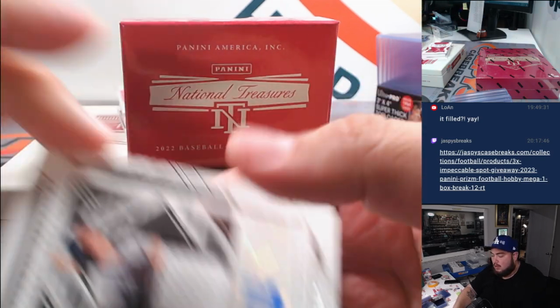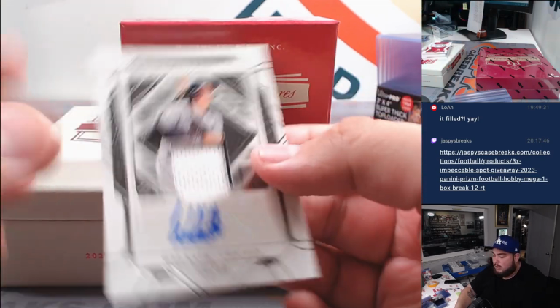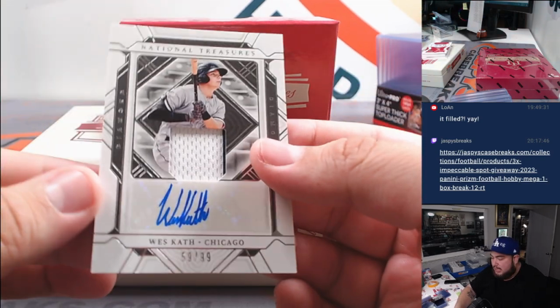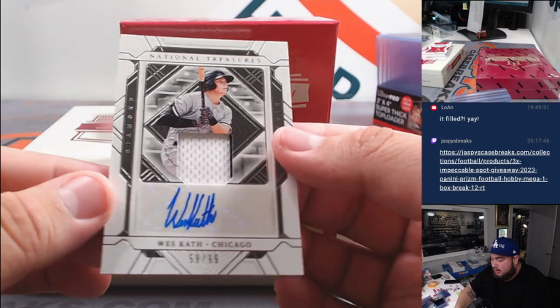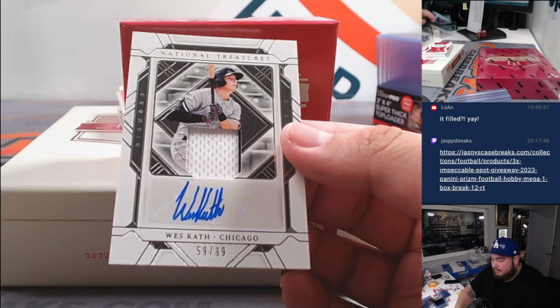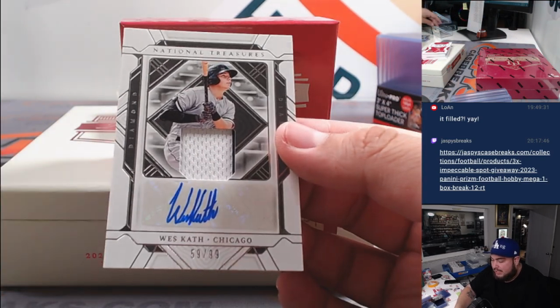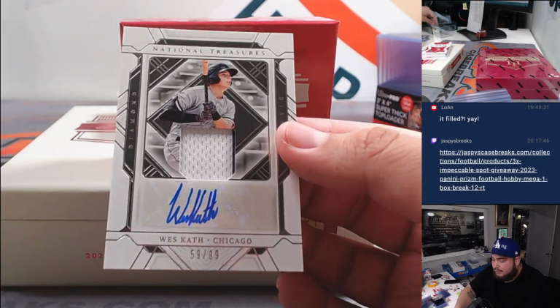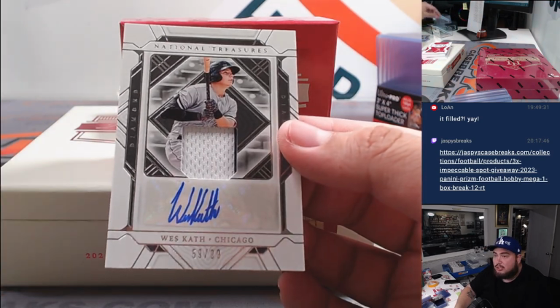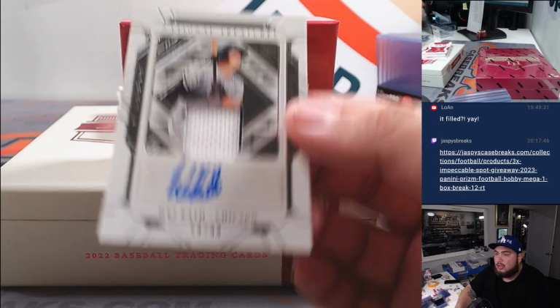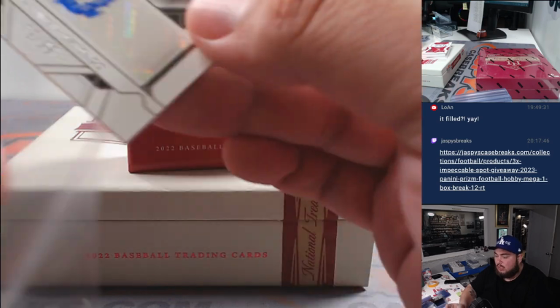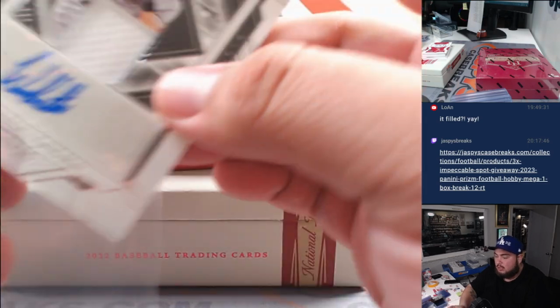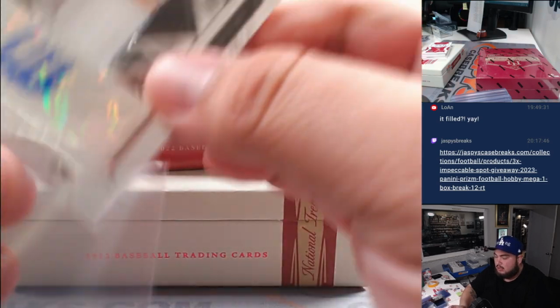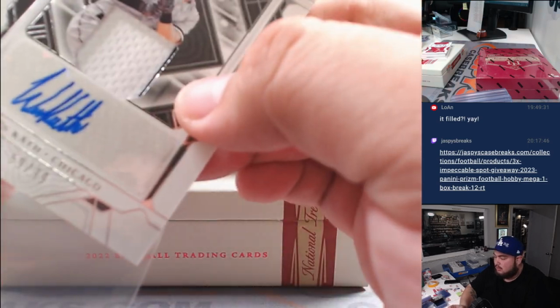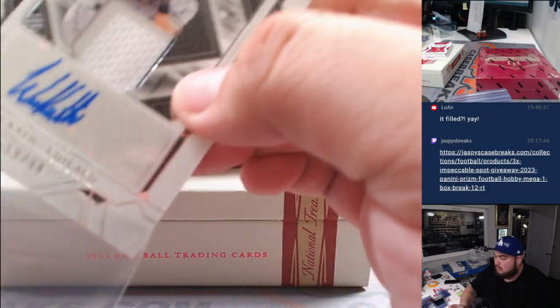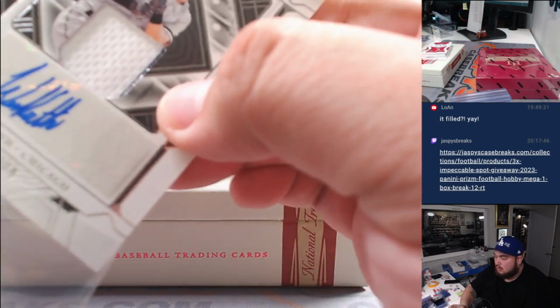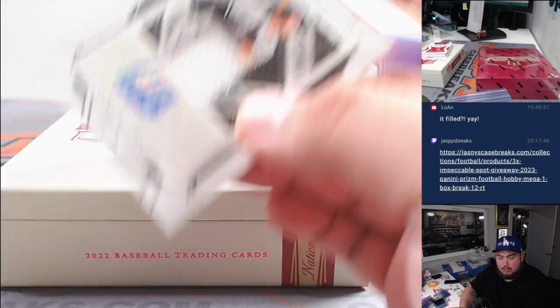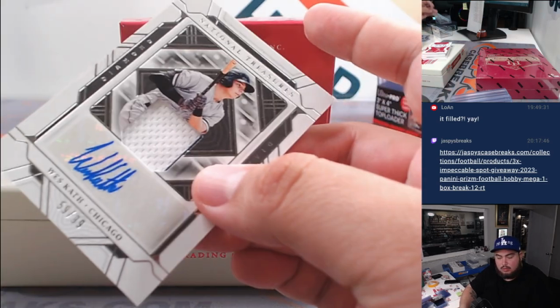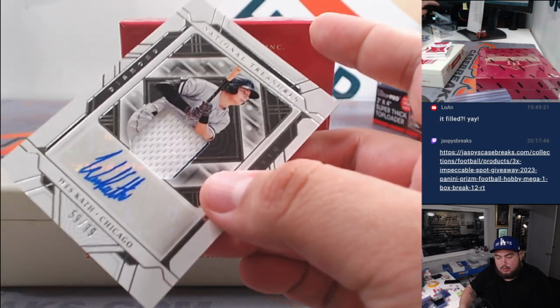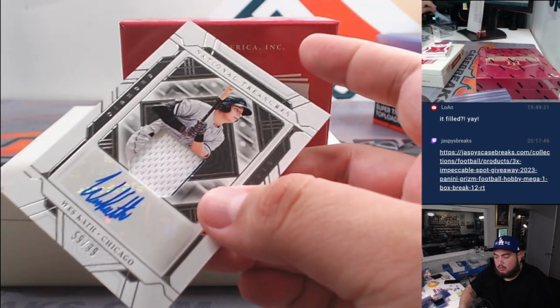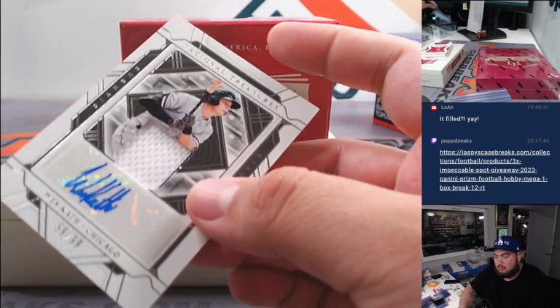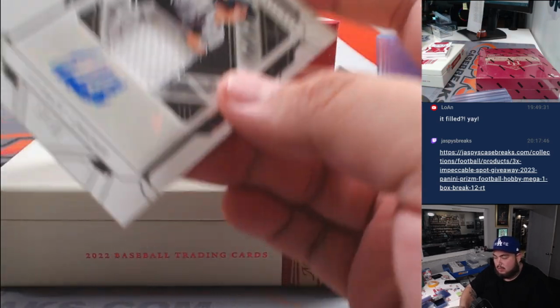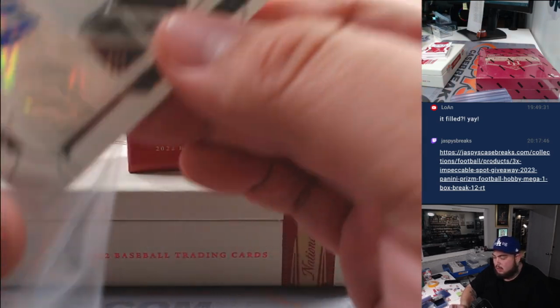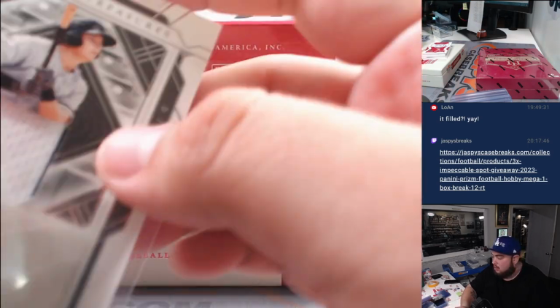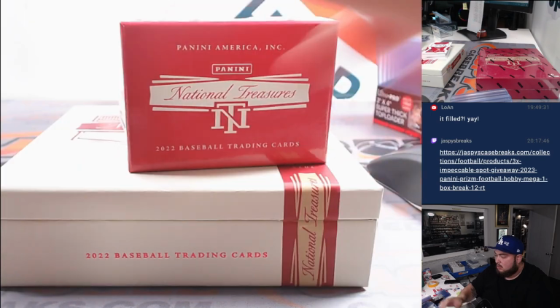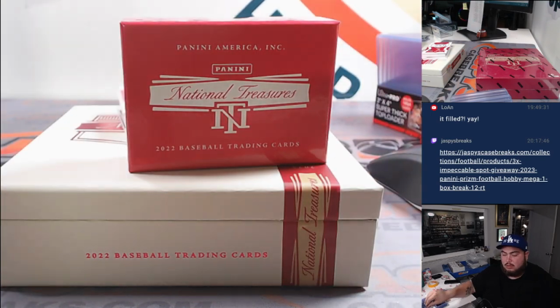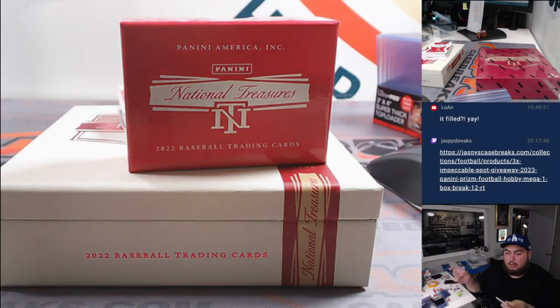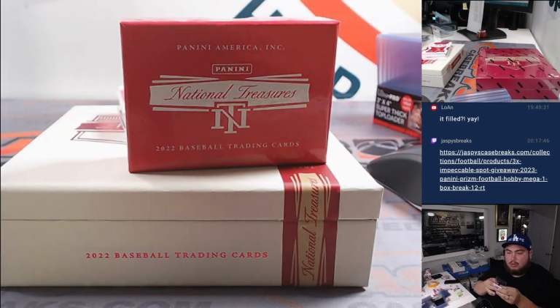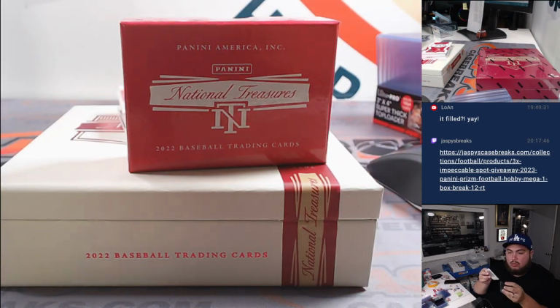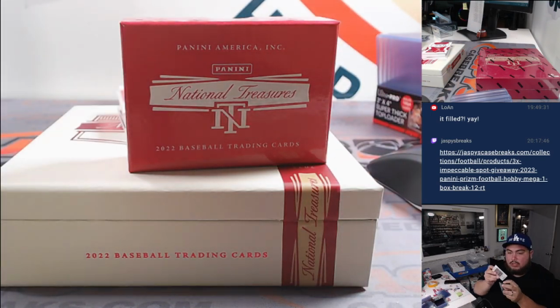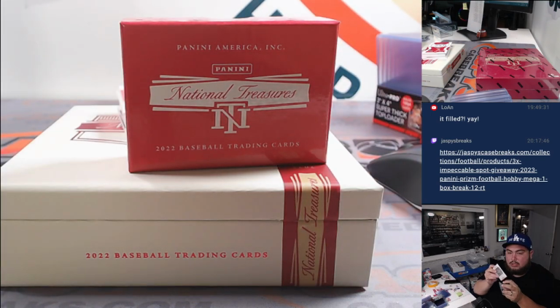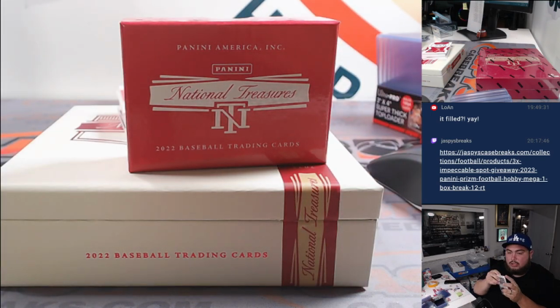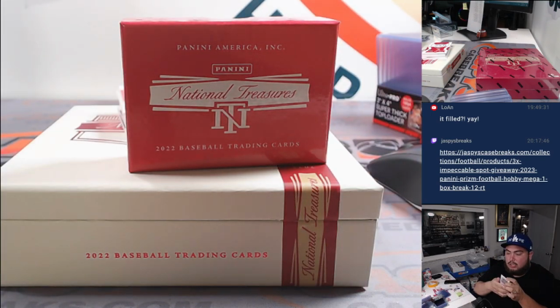We got a patch autograph there of West Cath for the Chicago White Sox. White Sox is going to Josh.